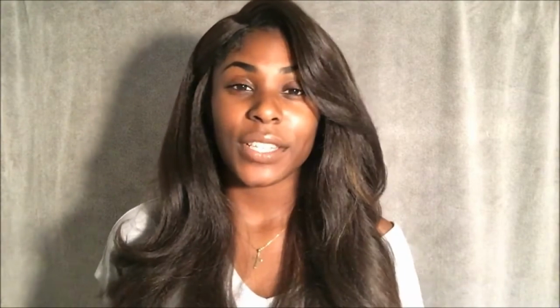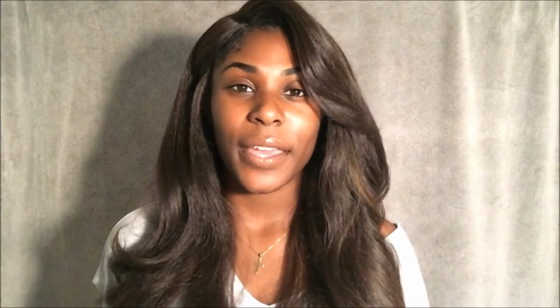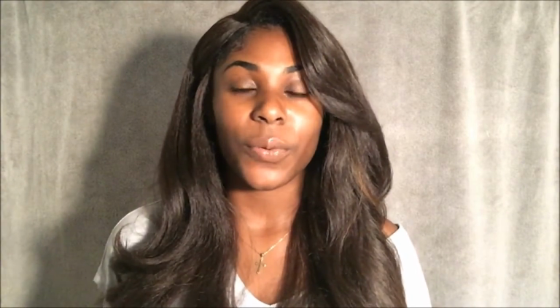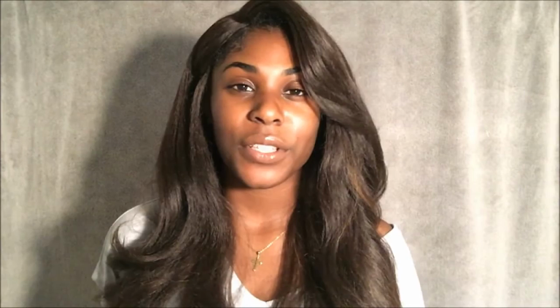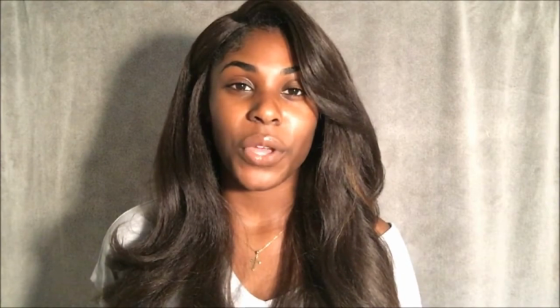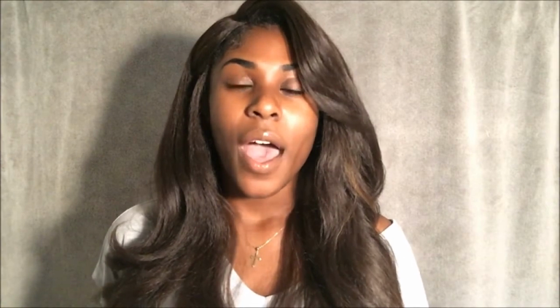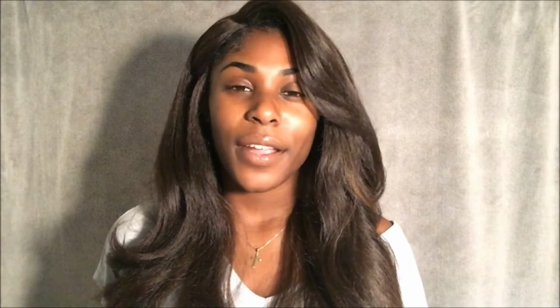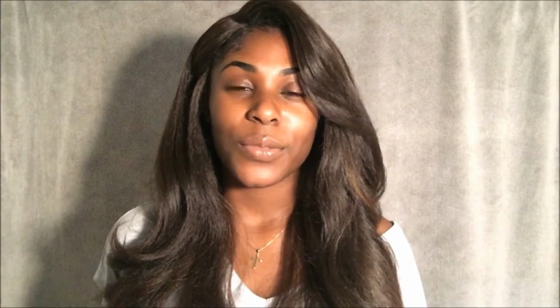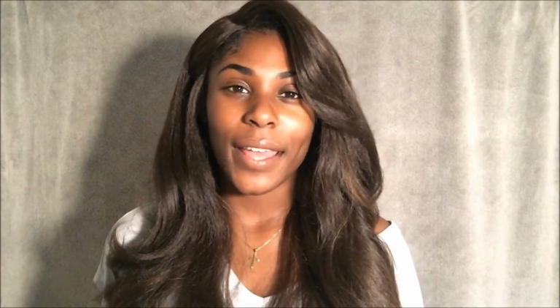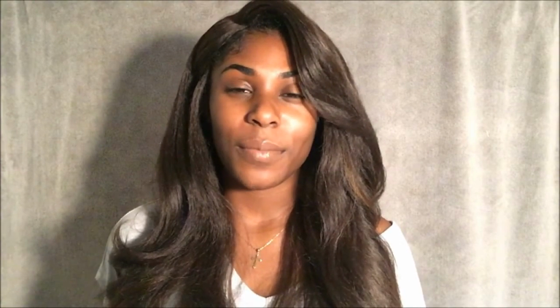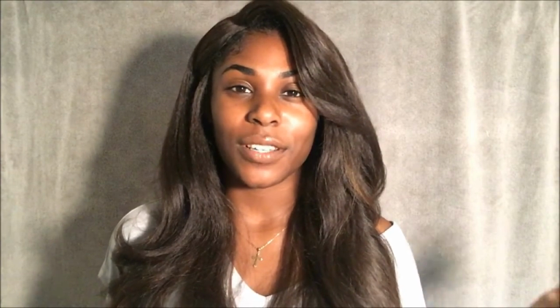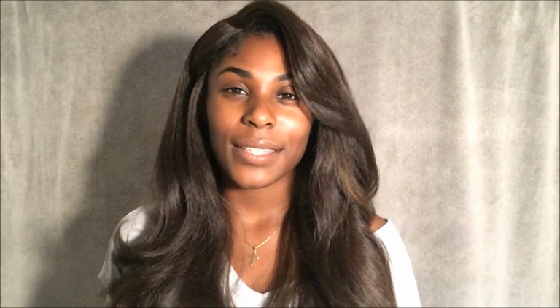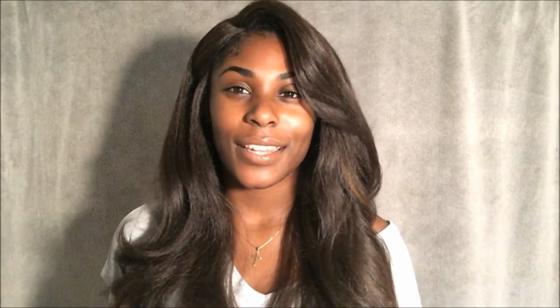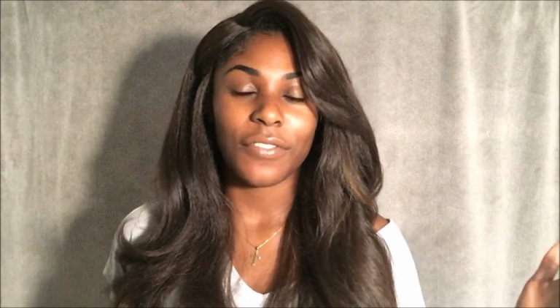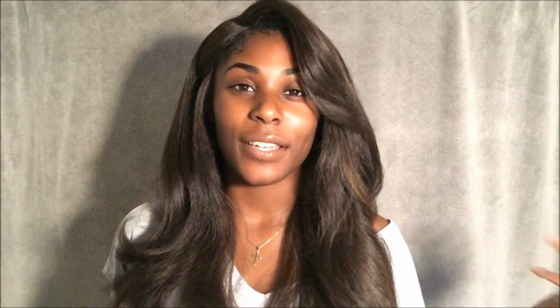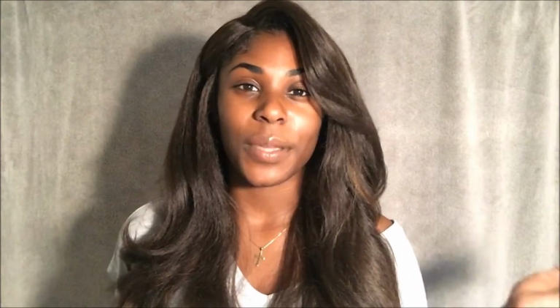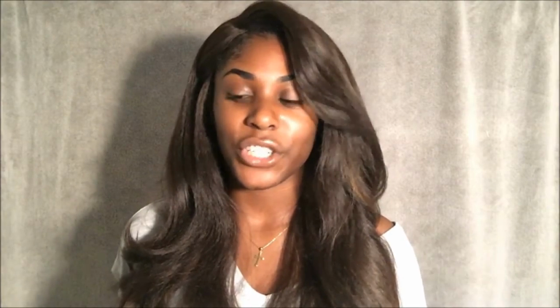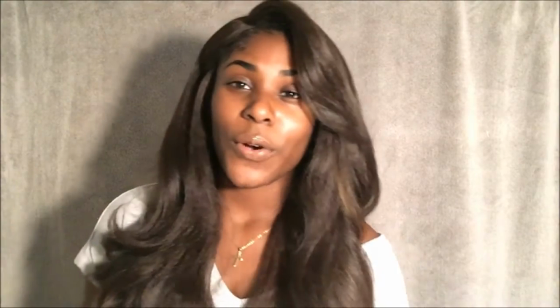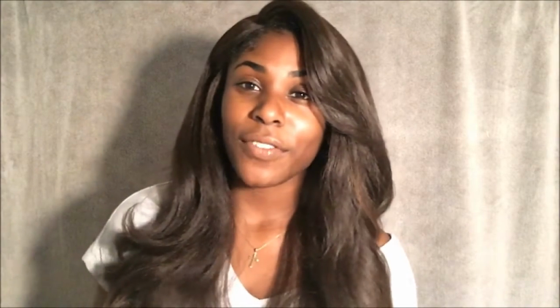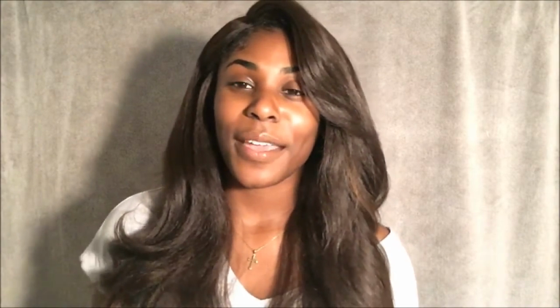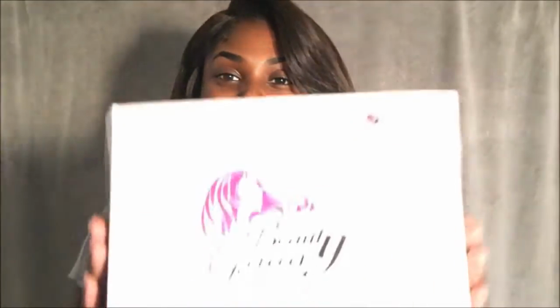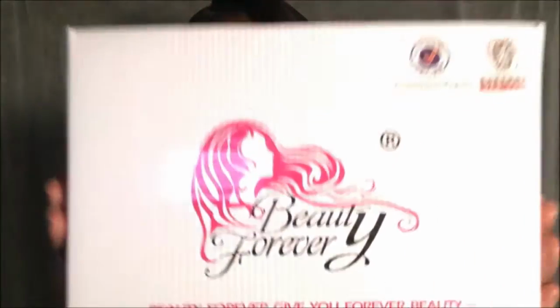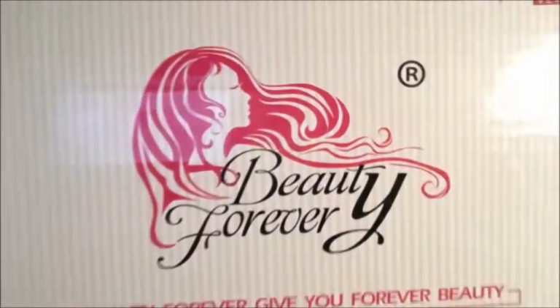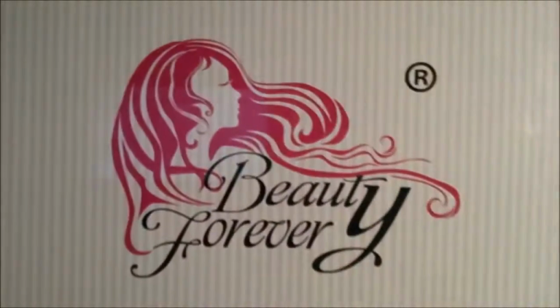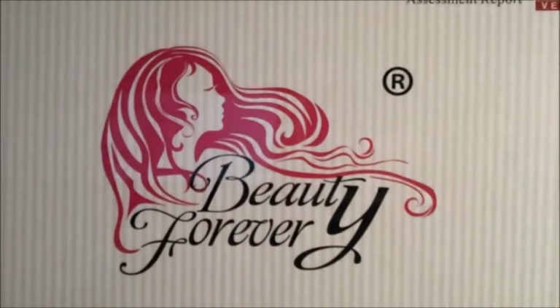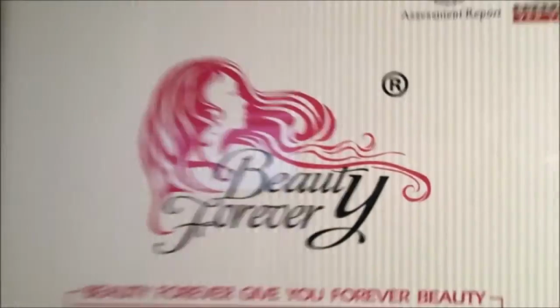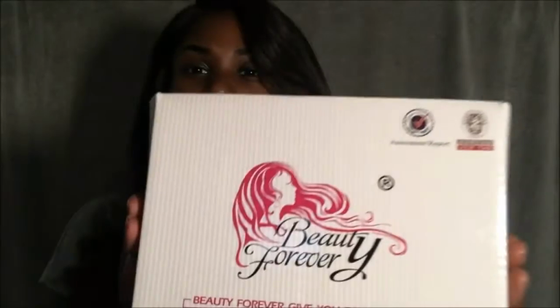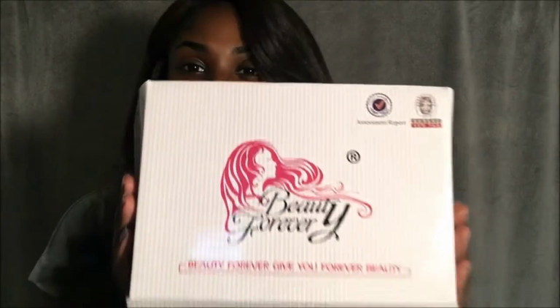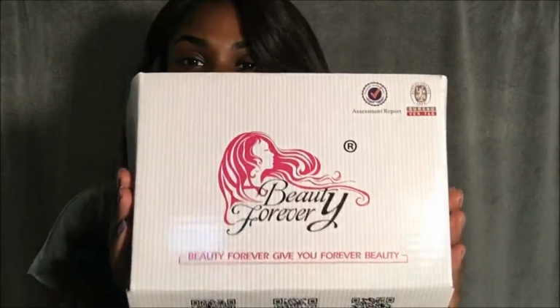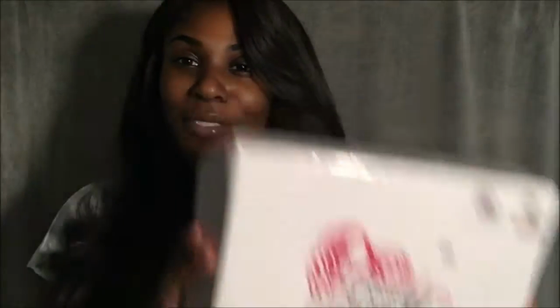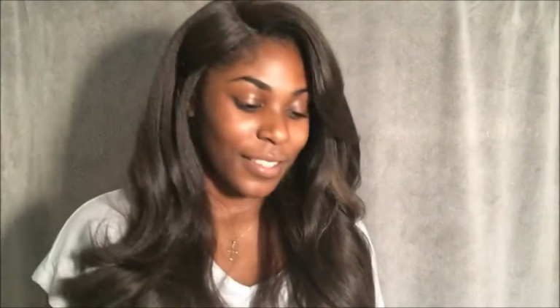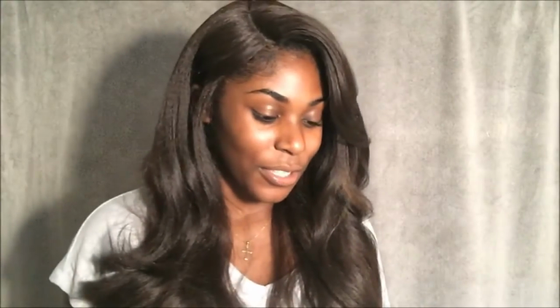So I just got the package and right now I'm going to show y'all how the hair looks with me just unboxing it and give you my initial impression. First of all, it came in this cute box. Like how cute is the box? It's so cute.